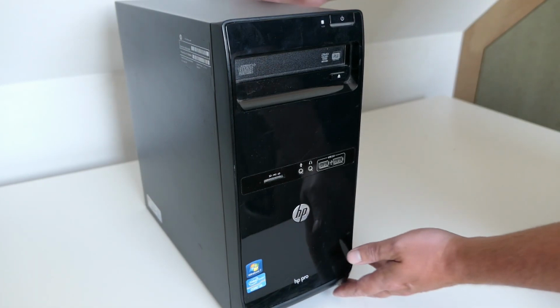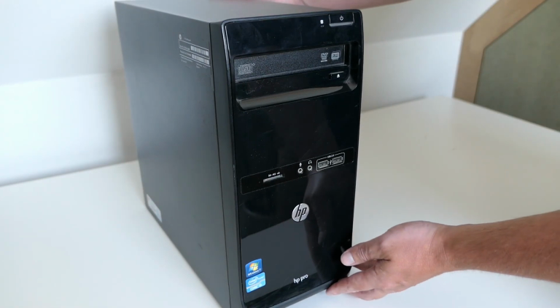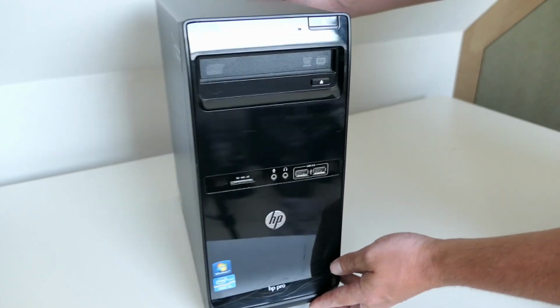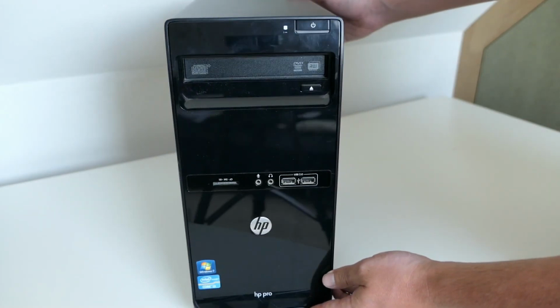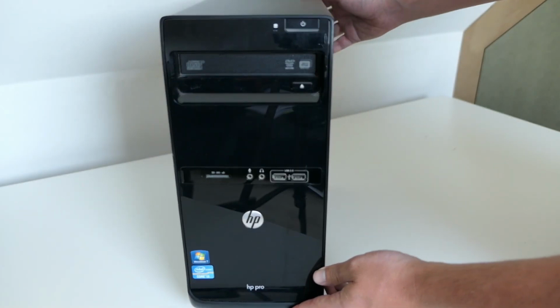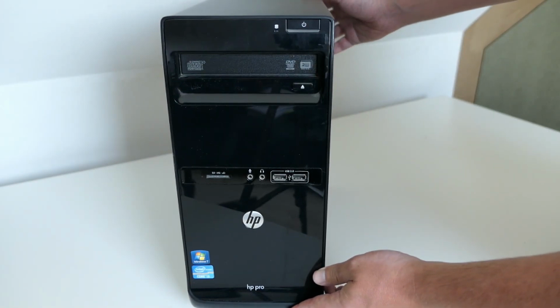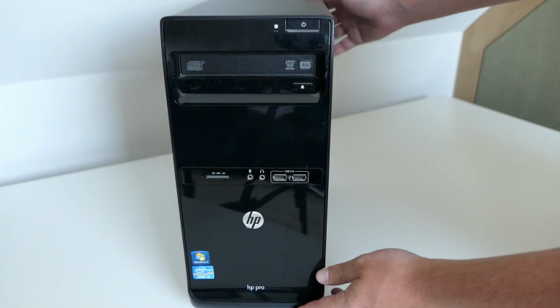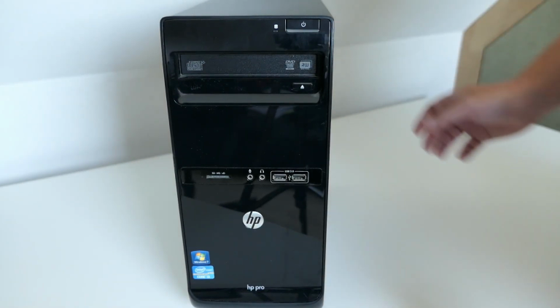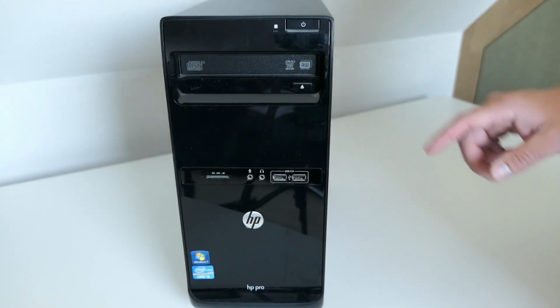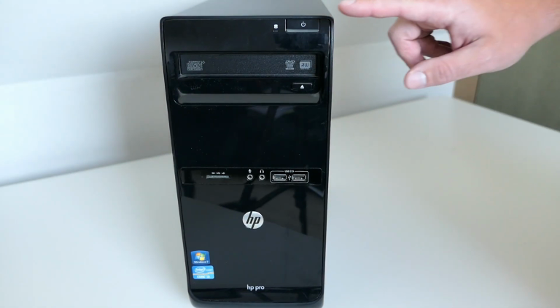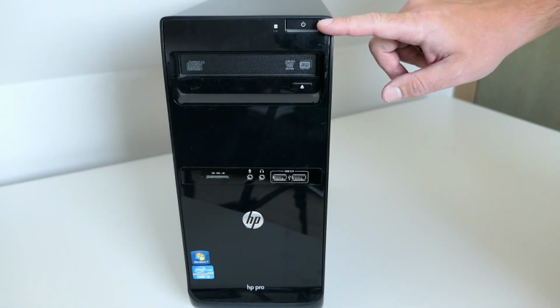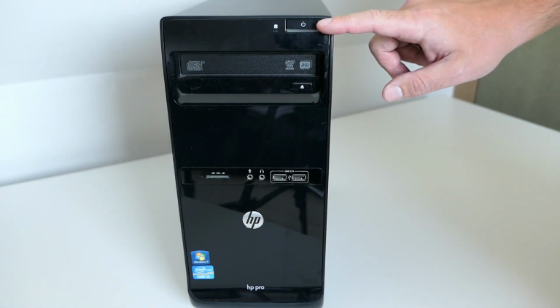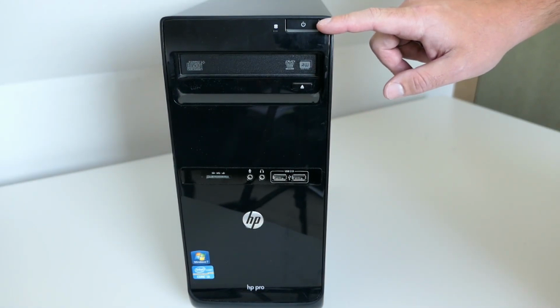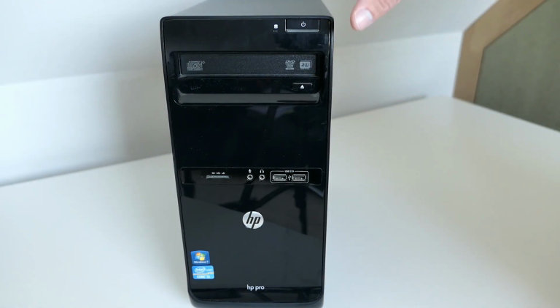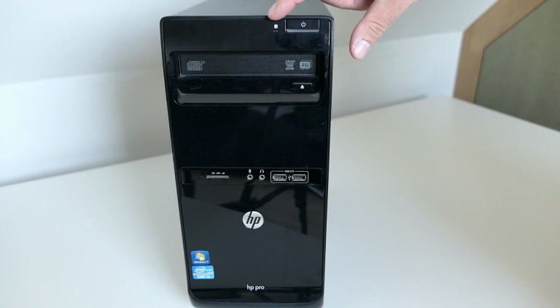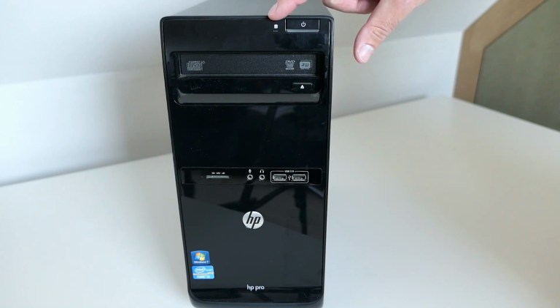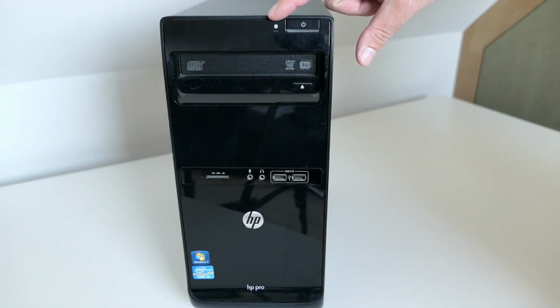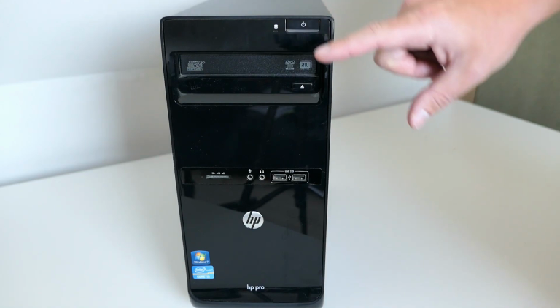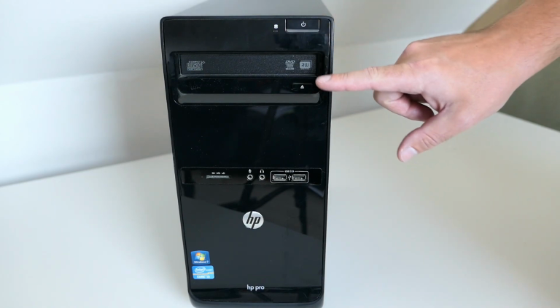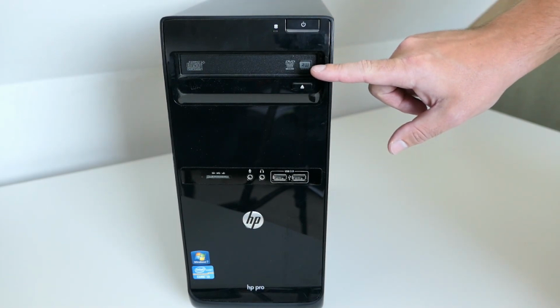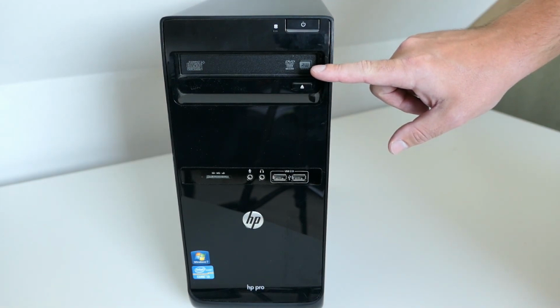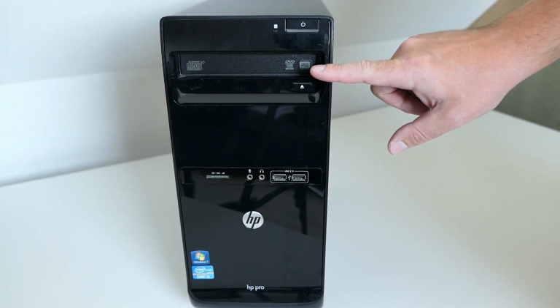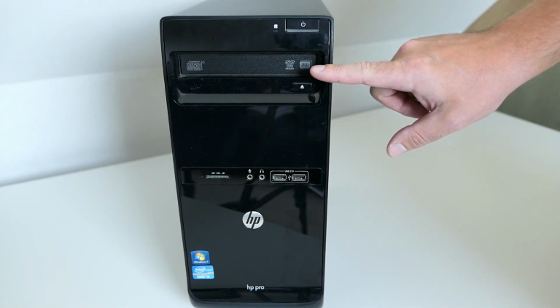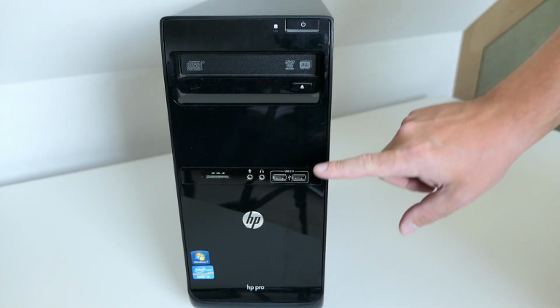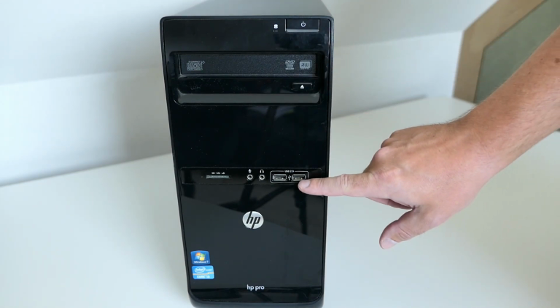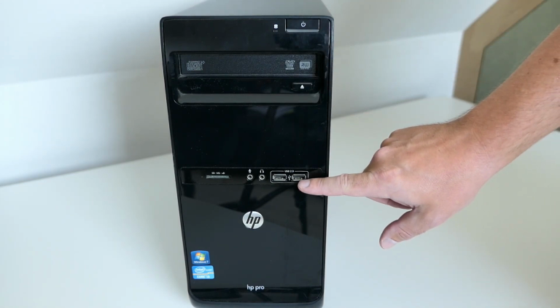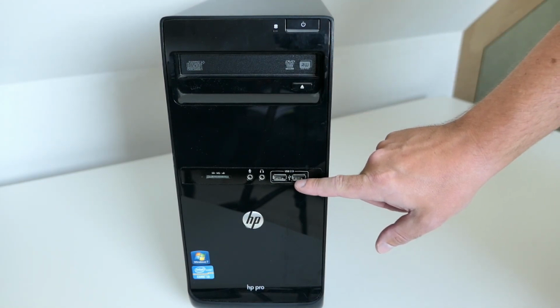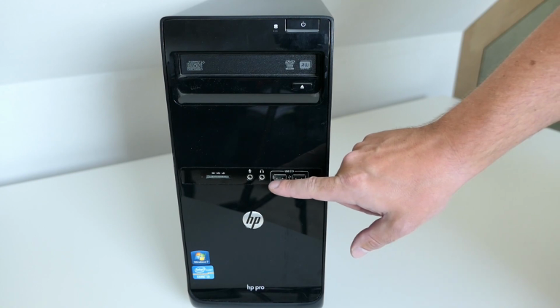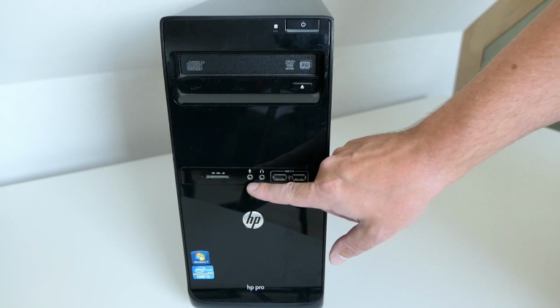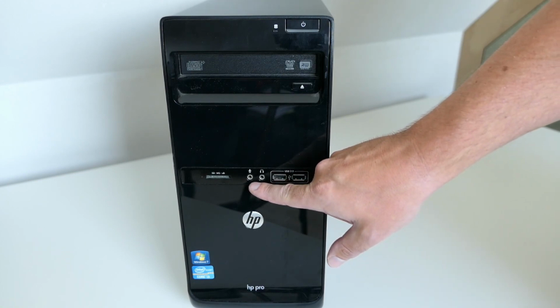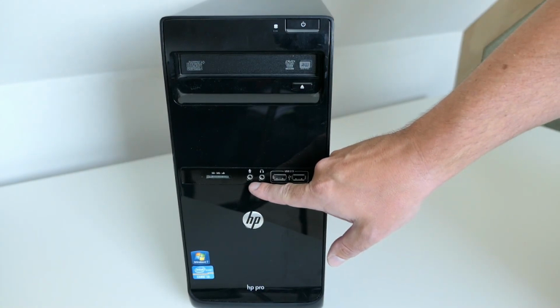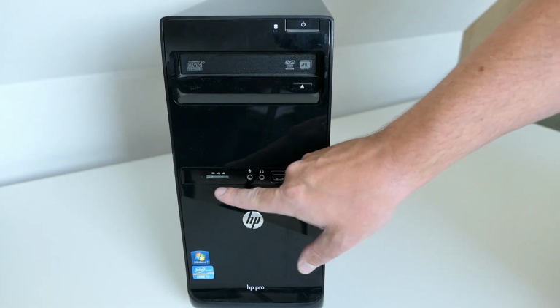Let's have a look at the outside of the PC. On the front of the case we can find the power button and hard disk LED, the DVD drive, two USB ports, front audio, and a card reader.